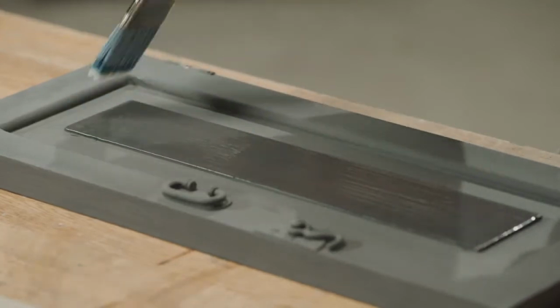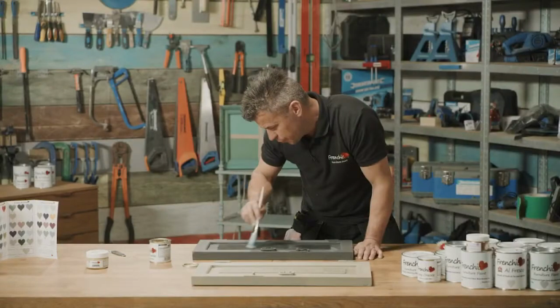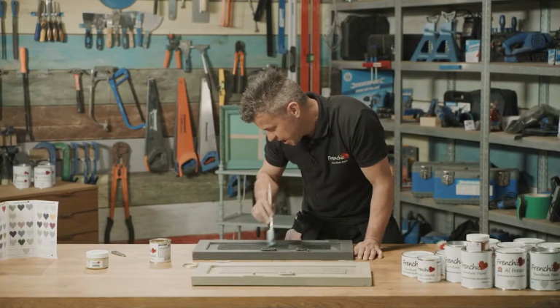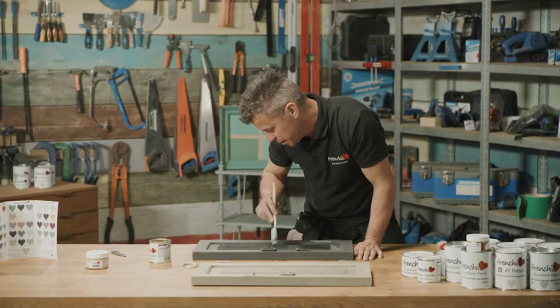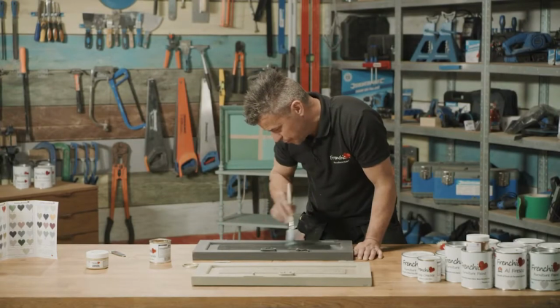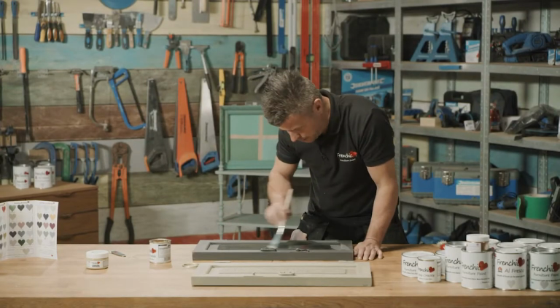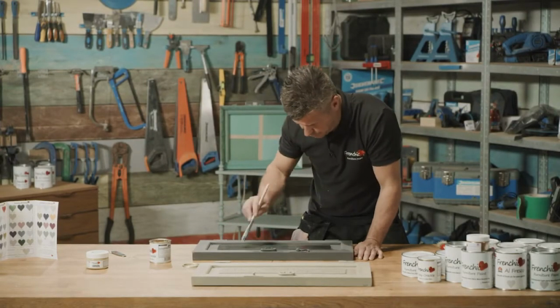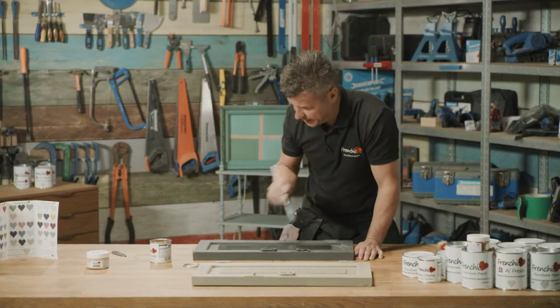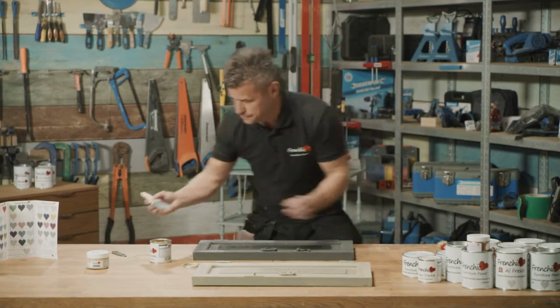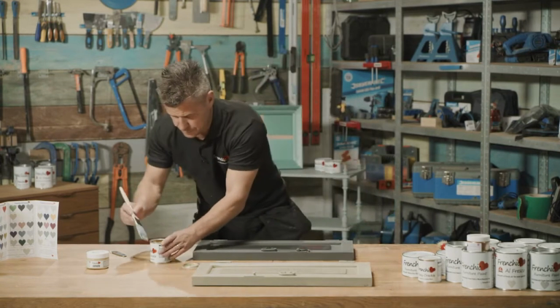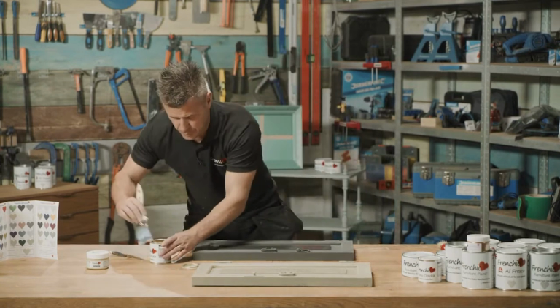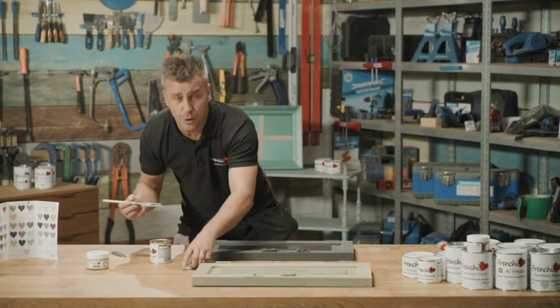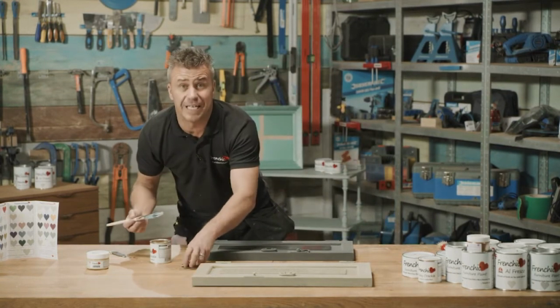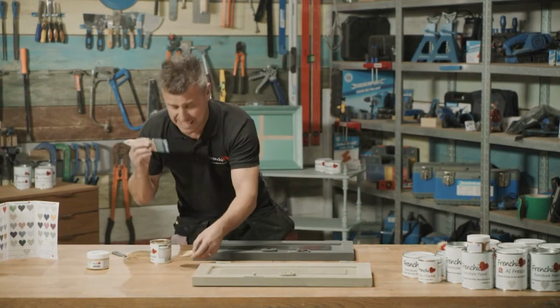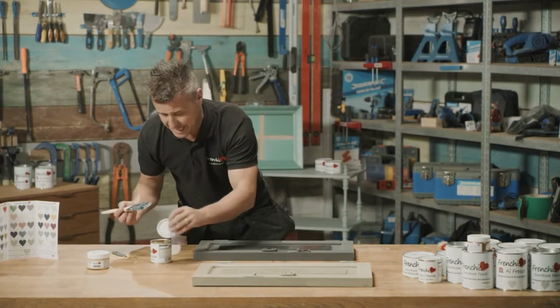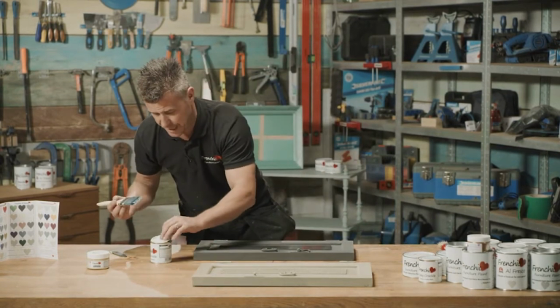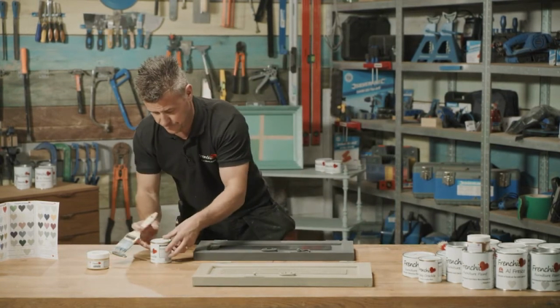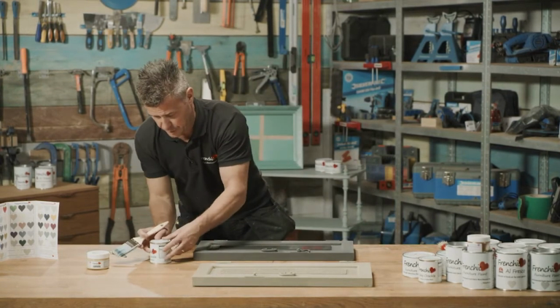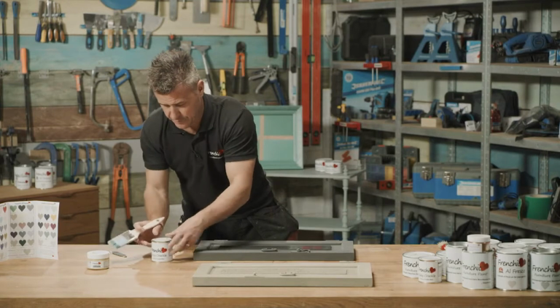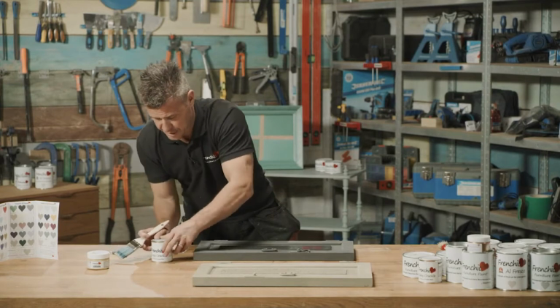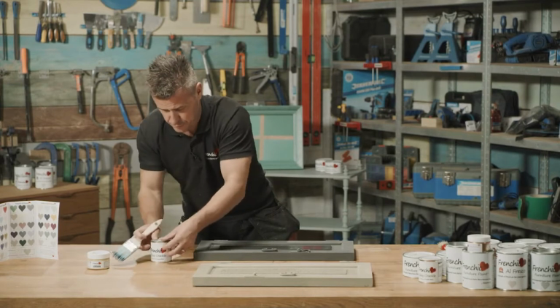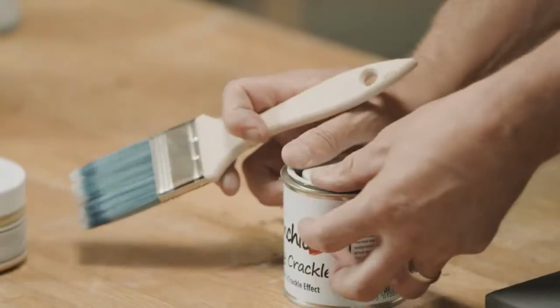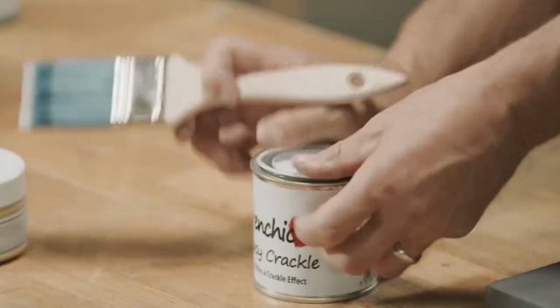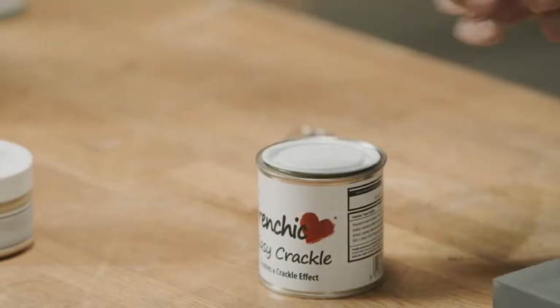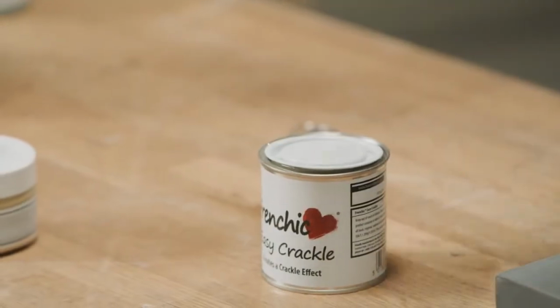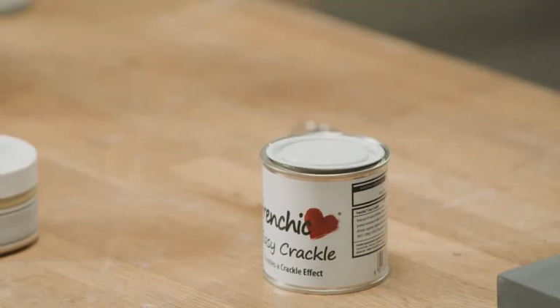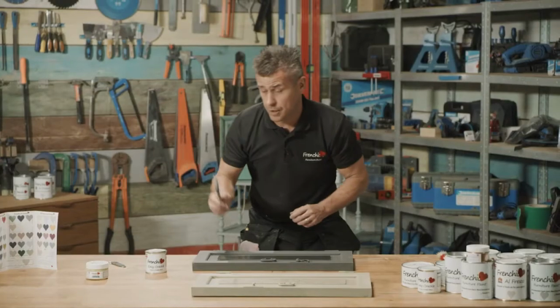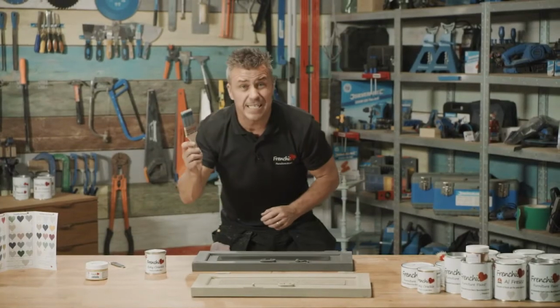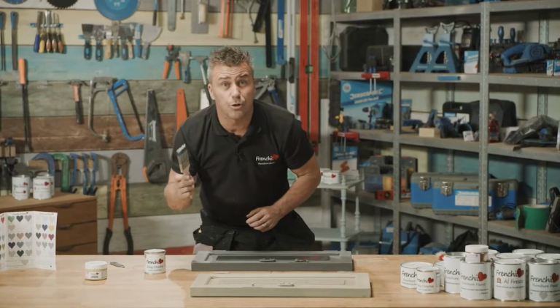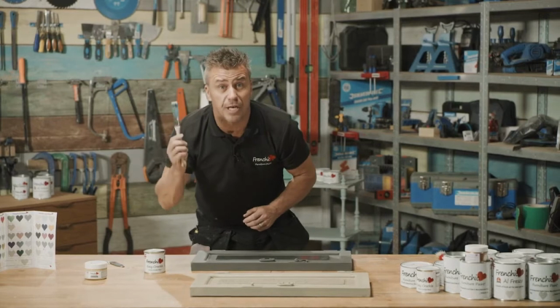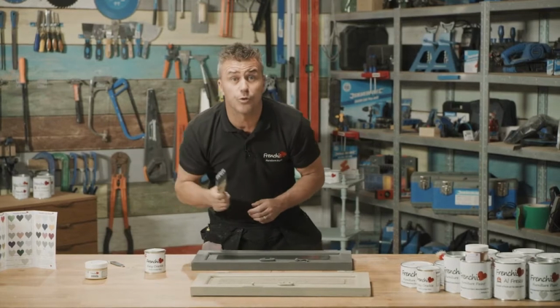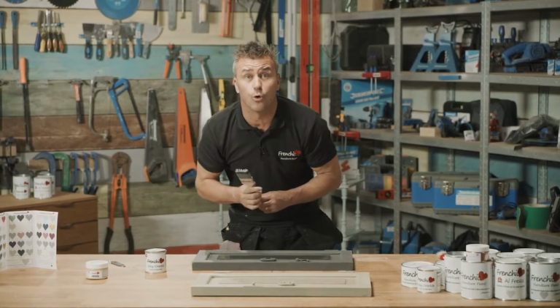Once you've covered the section that you want to create the crackle effect on, you just leave that to completely dry. And of course, like all French Cheek's products, it's water-based, so you can simply wash the brush out with some warm water.